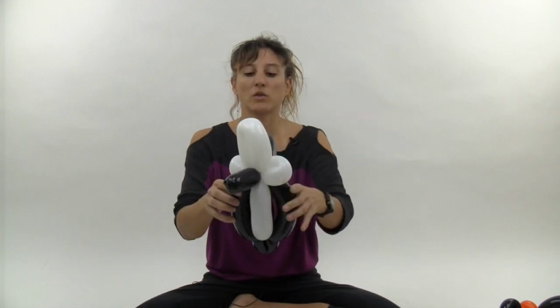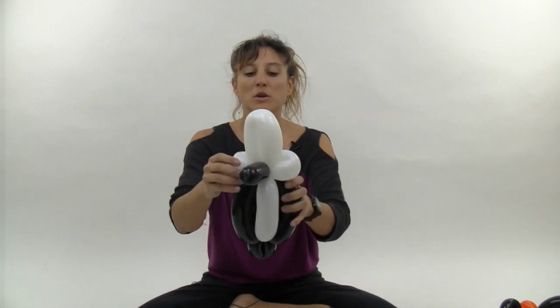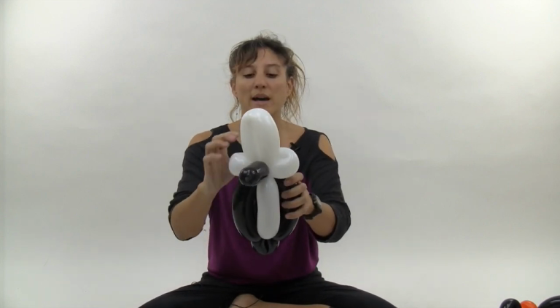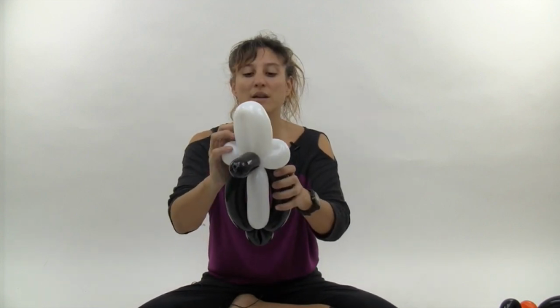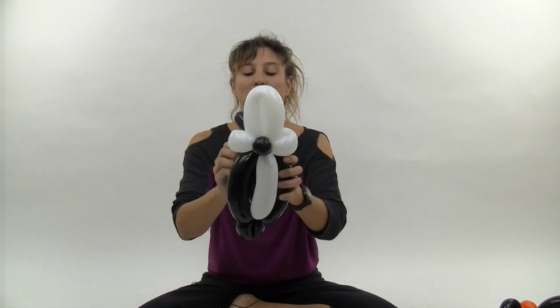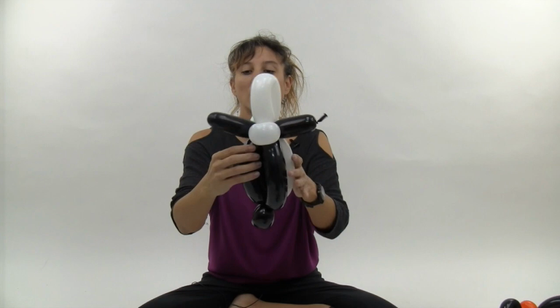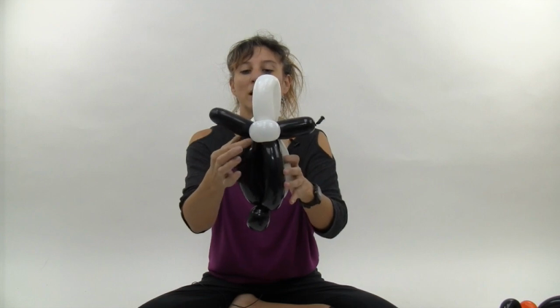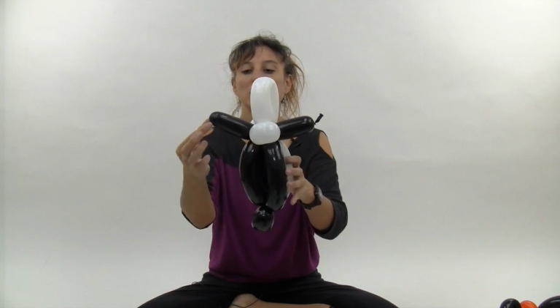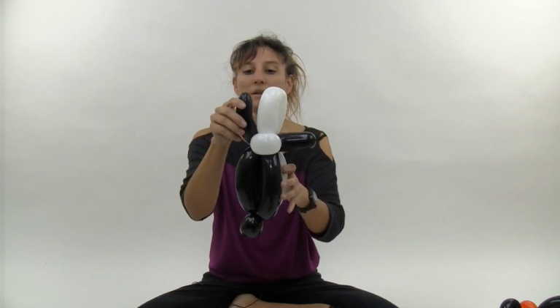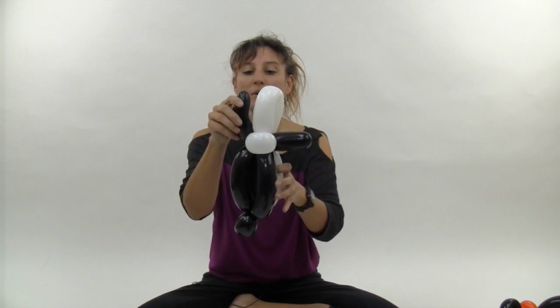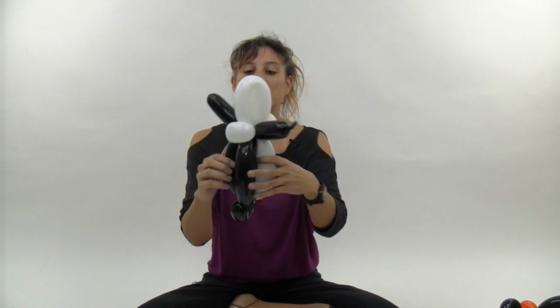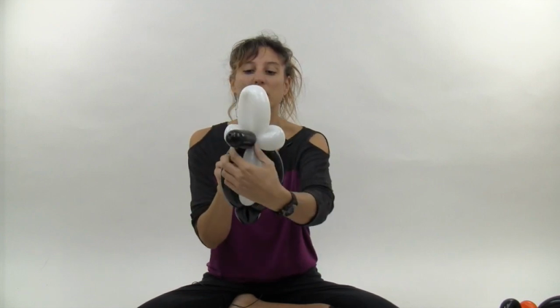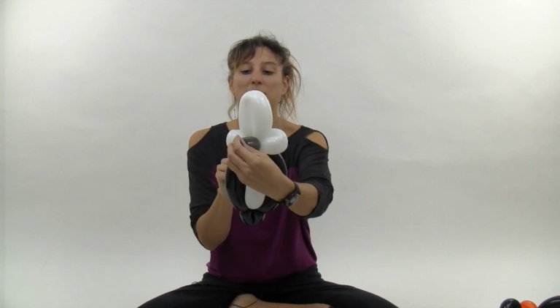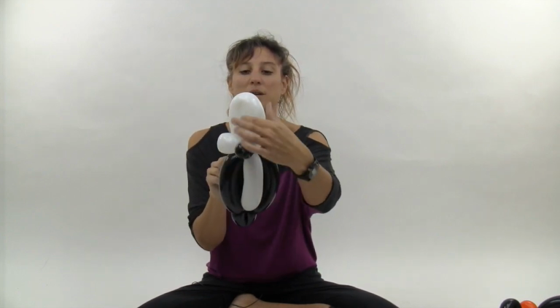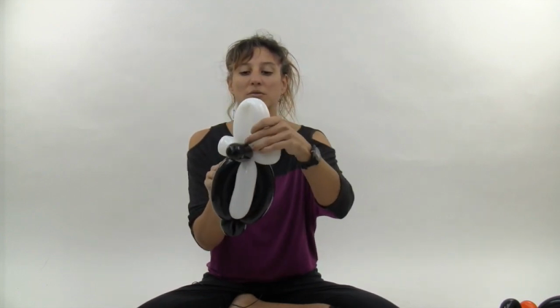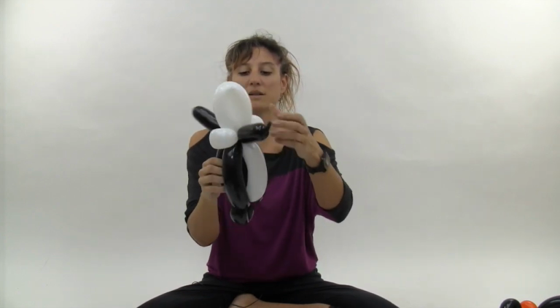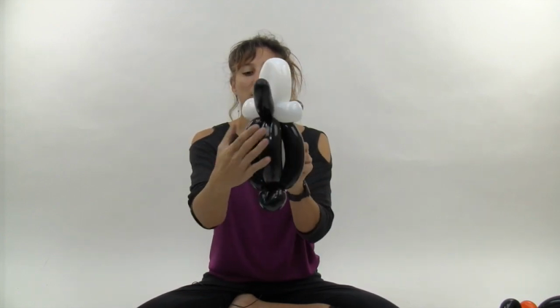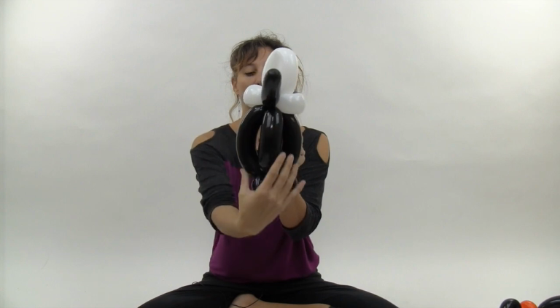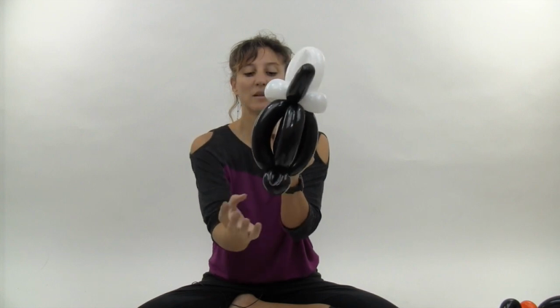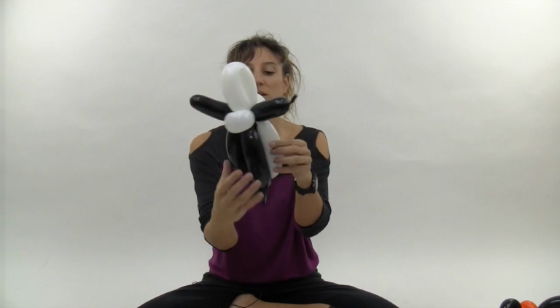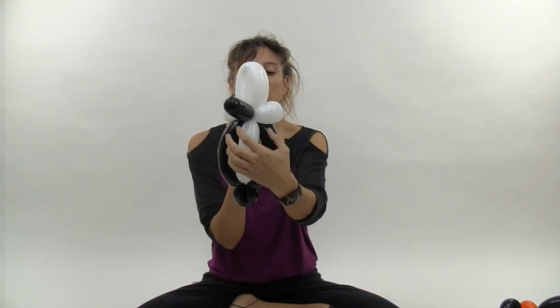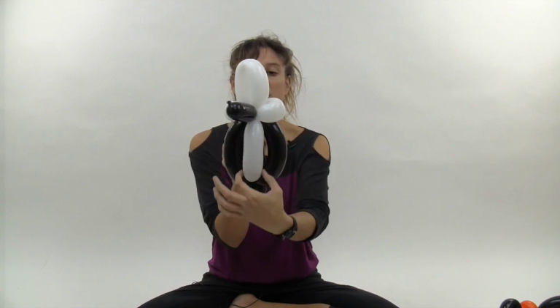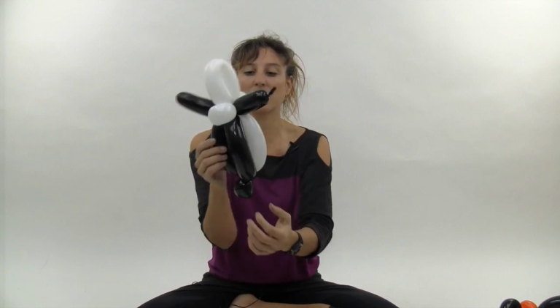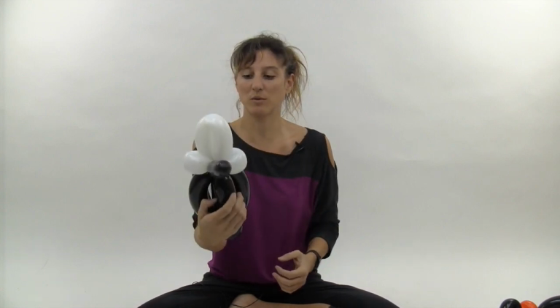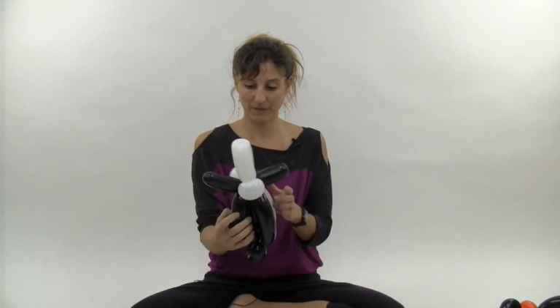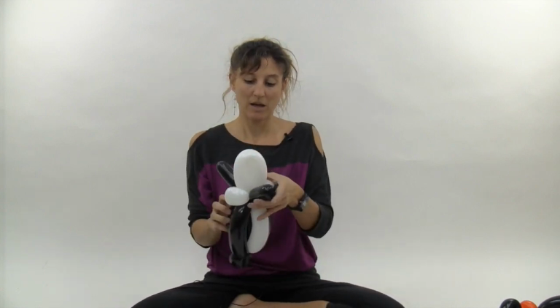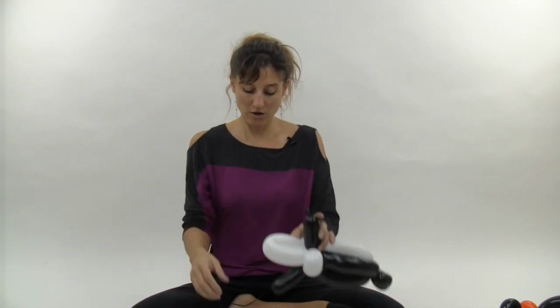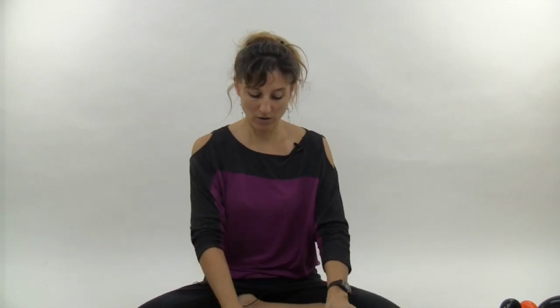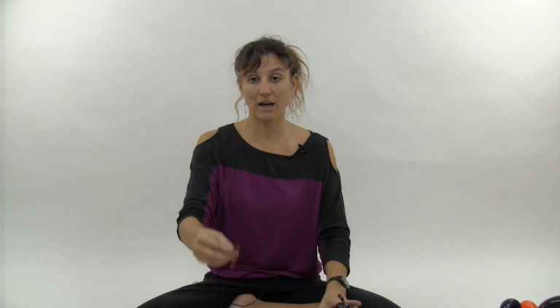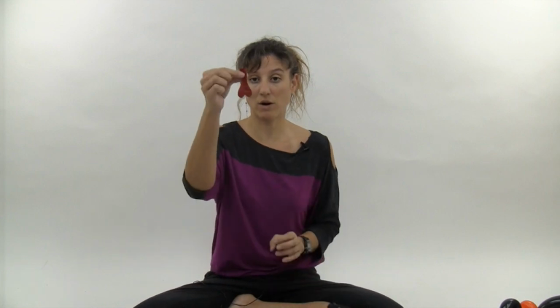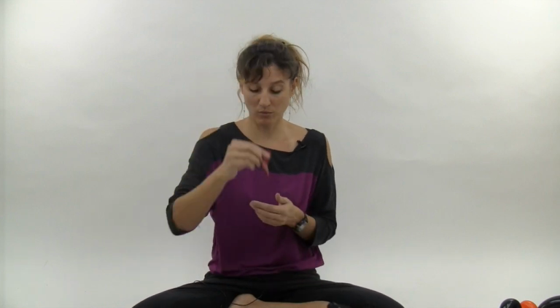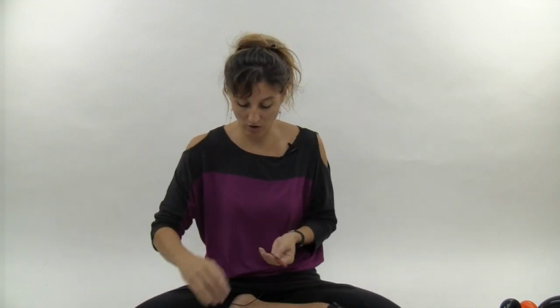So now what you have is a black balloon coming out the back and a black balloon coming out the front. The back is the penguin's back and tail, and the front is the stomach of the penguin. Now go ahead and grab your red heart.